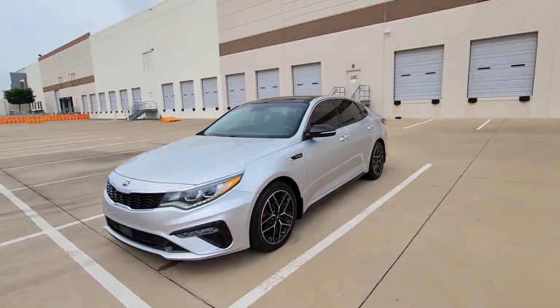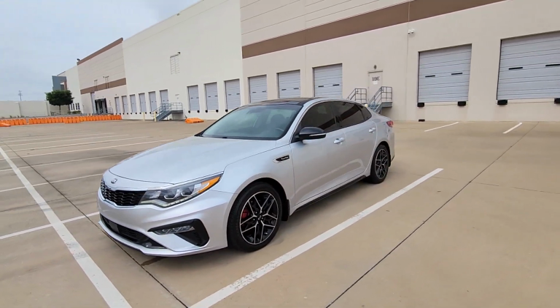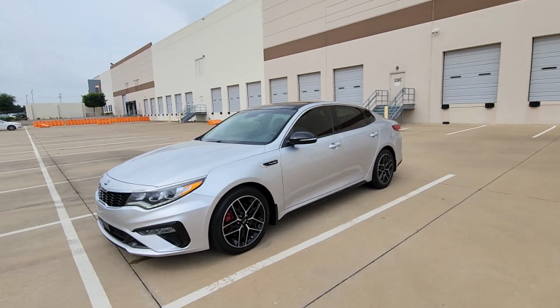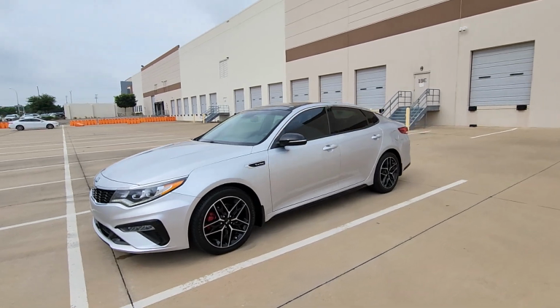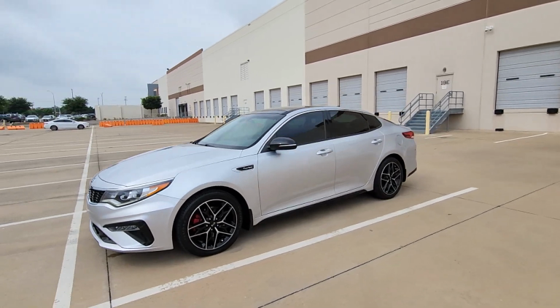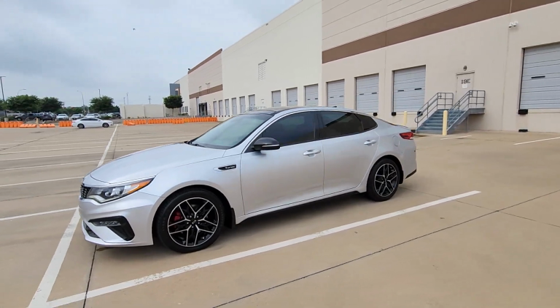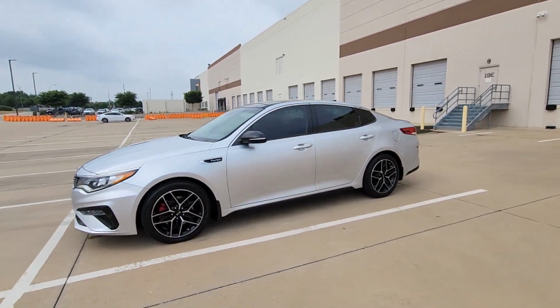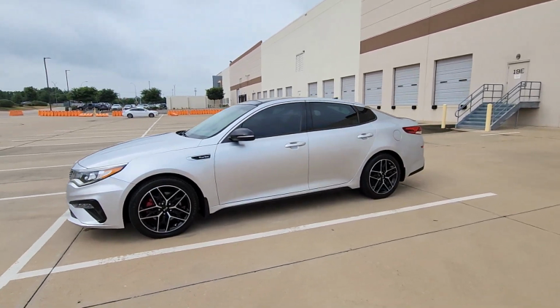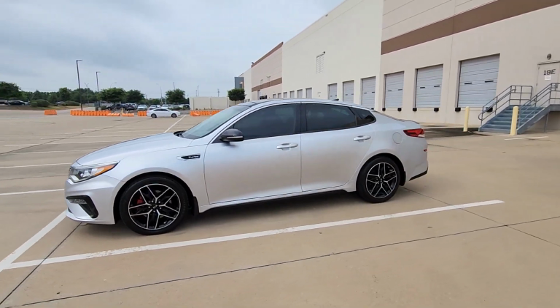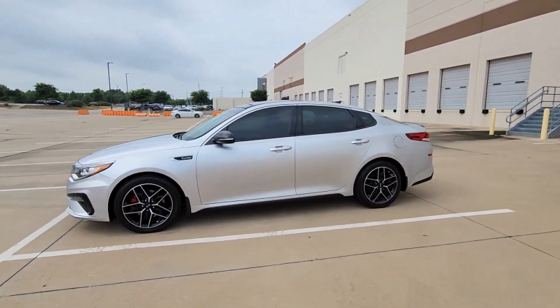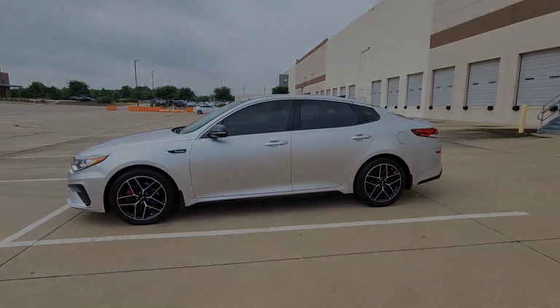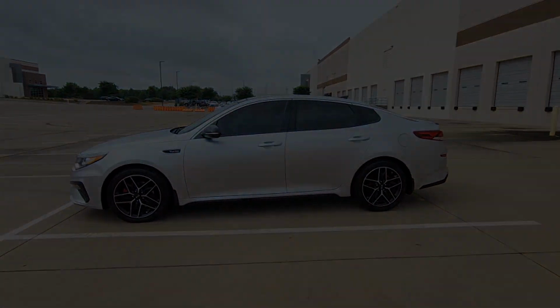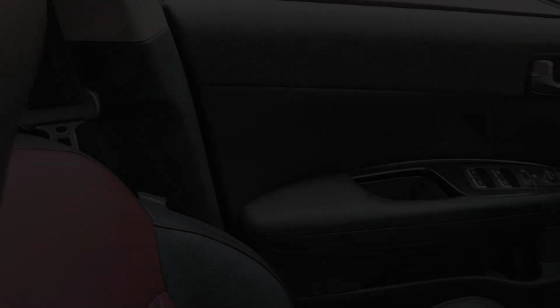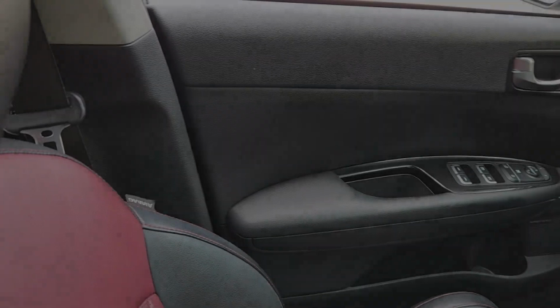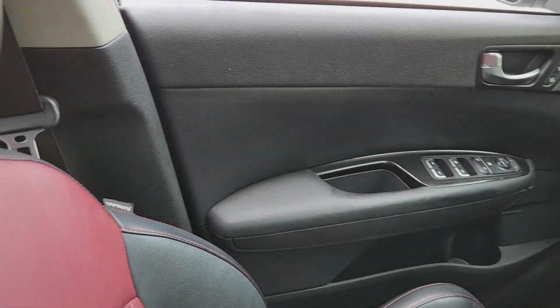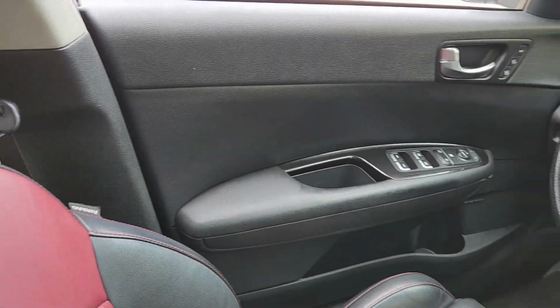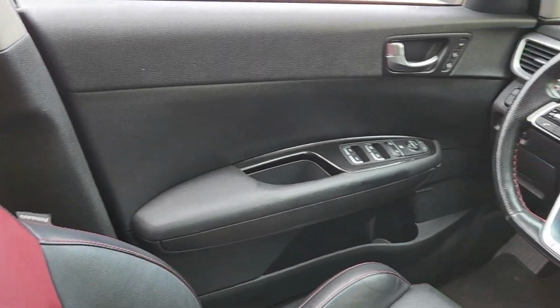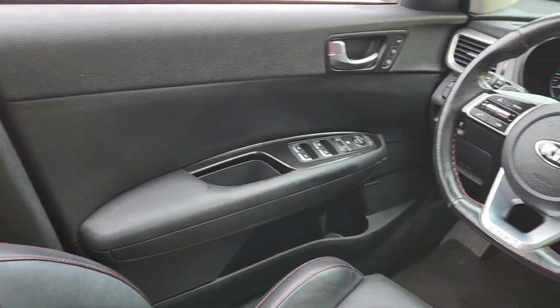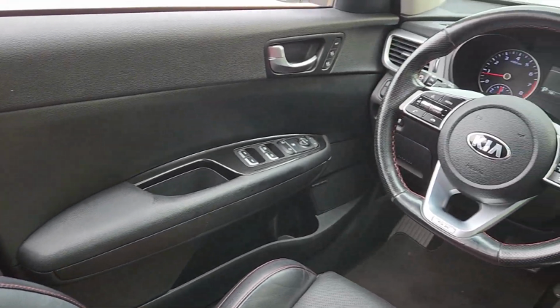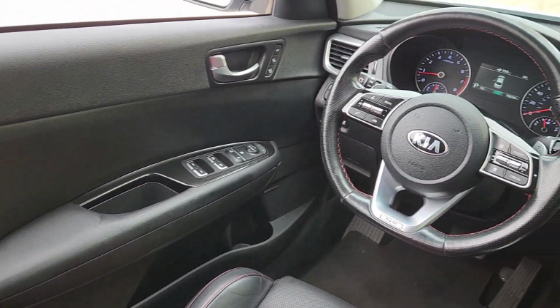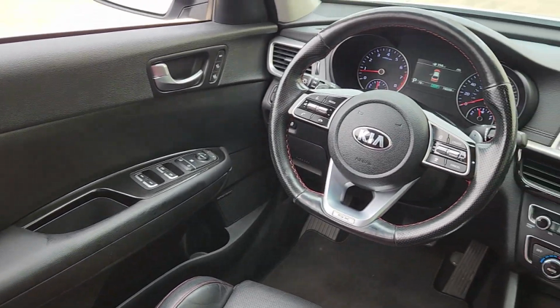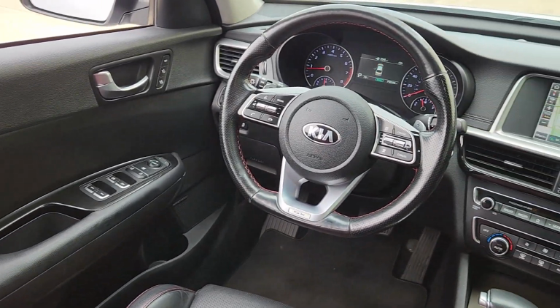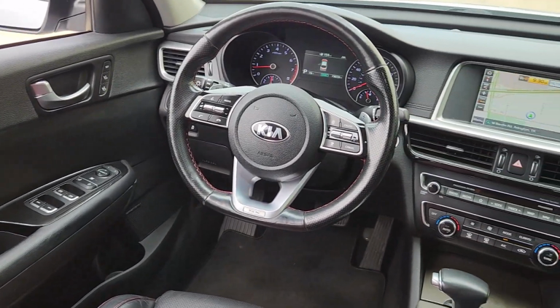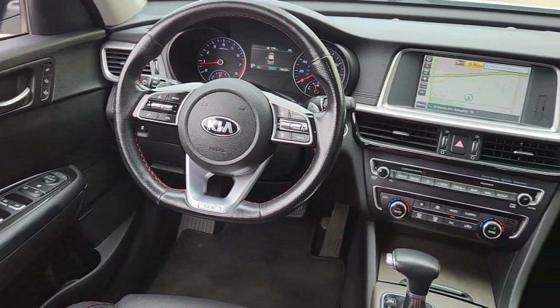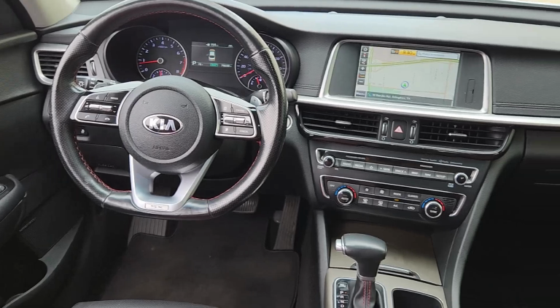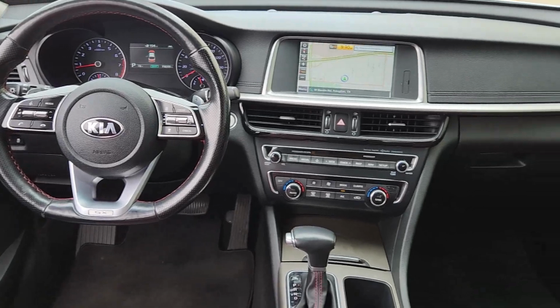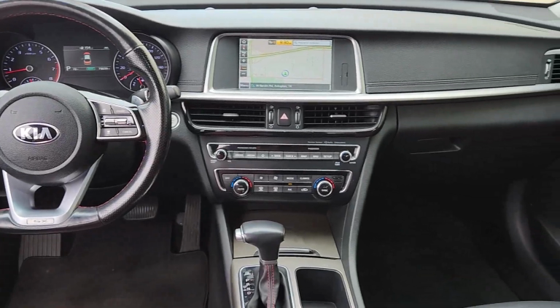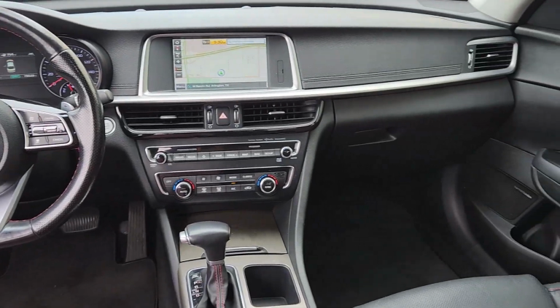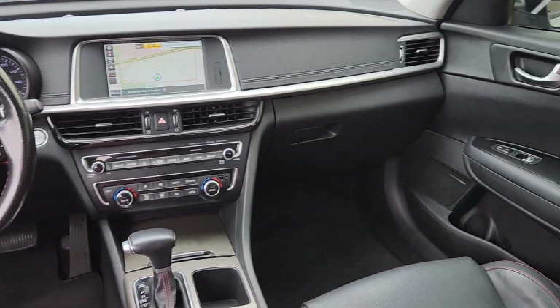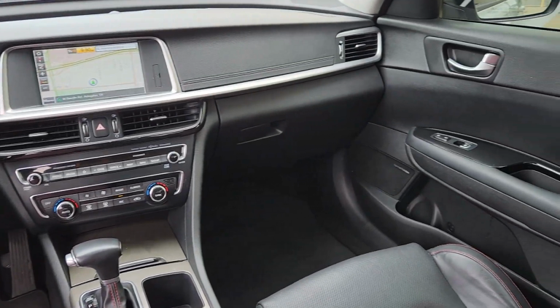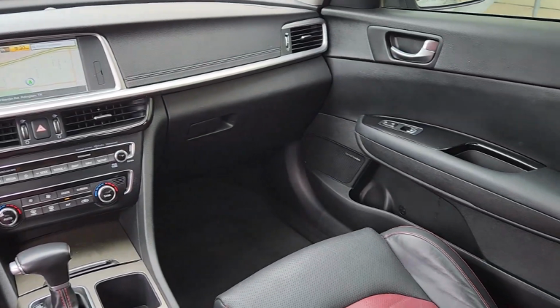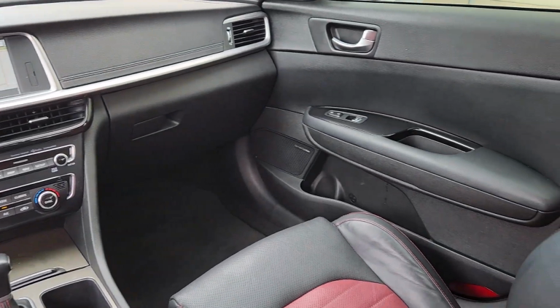These are just some of the great options this vehicle comes with: heated steering wheel, Apple CarPlay and Android Auto, navigation system, keyless entry, and sunroof/moonroof.